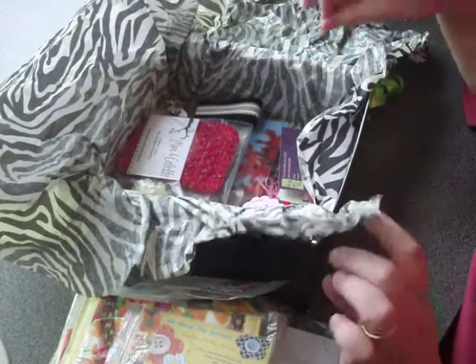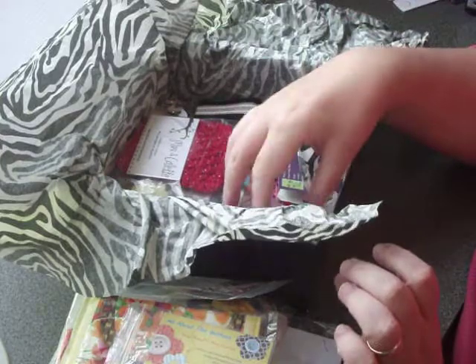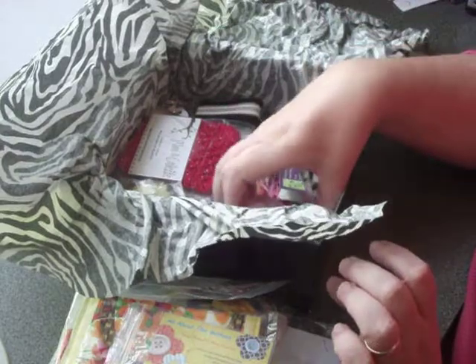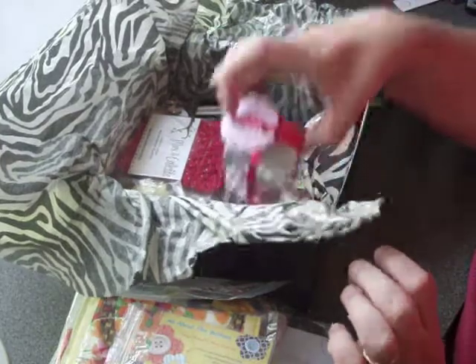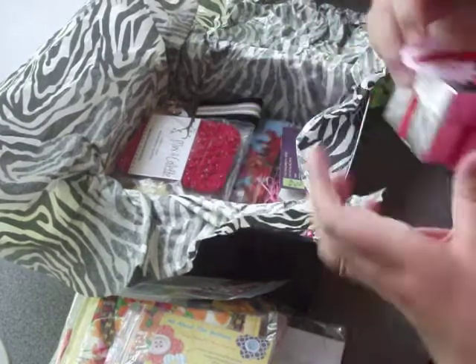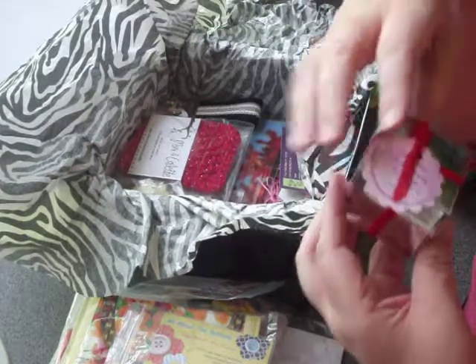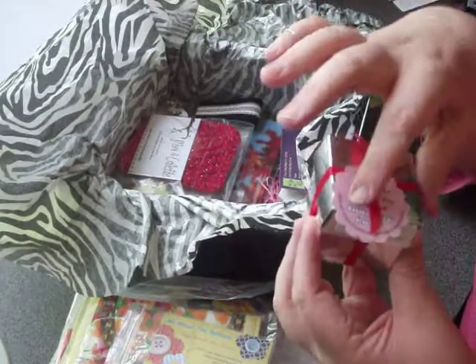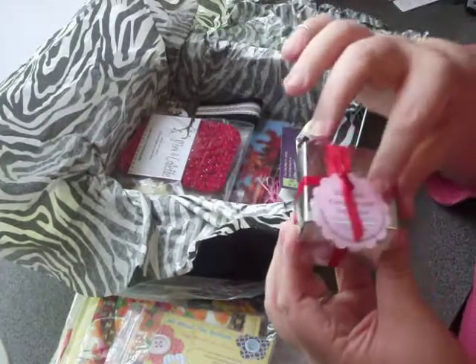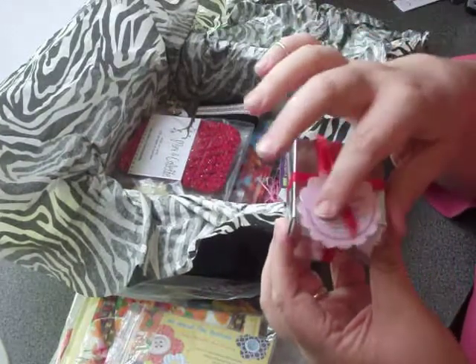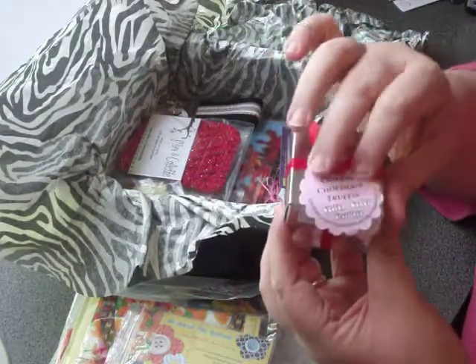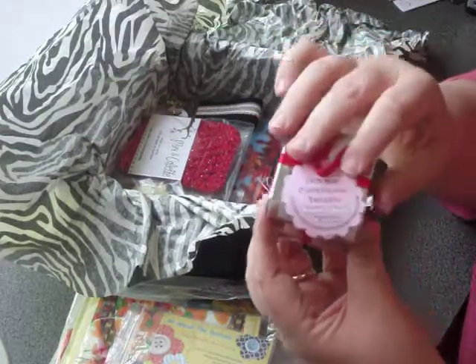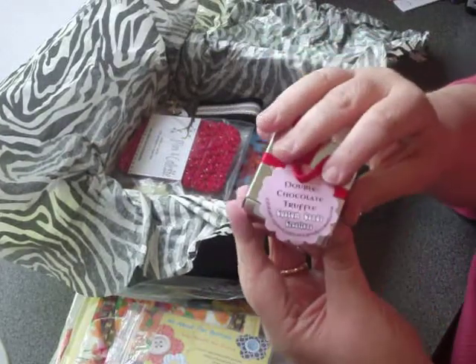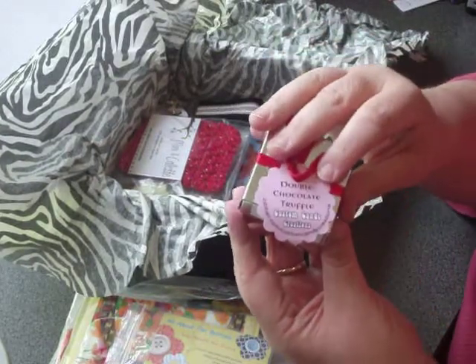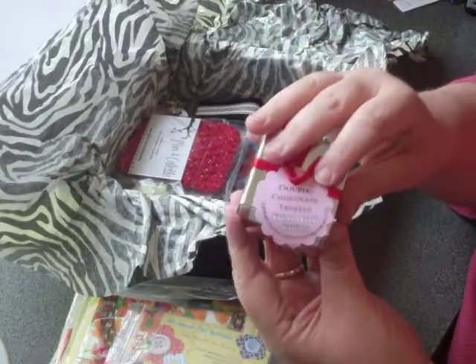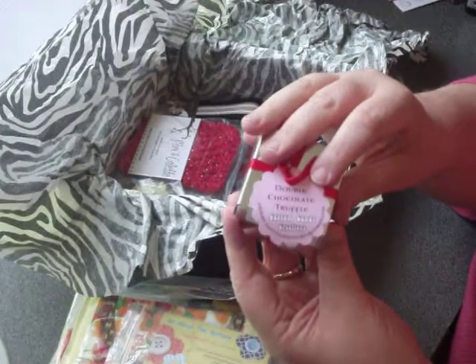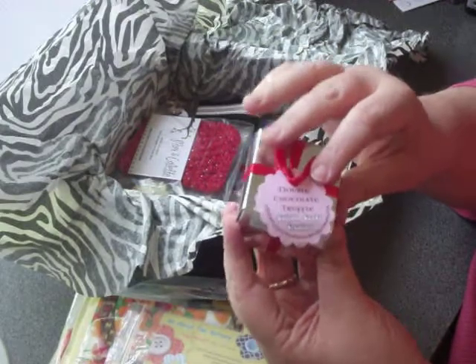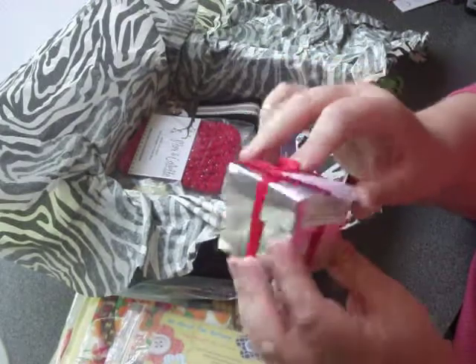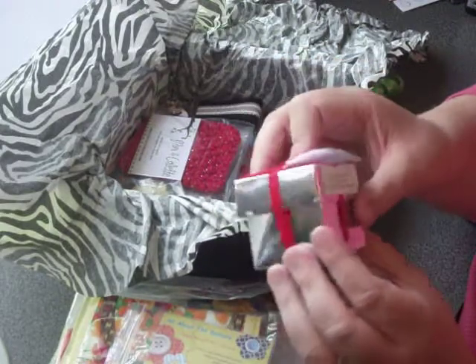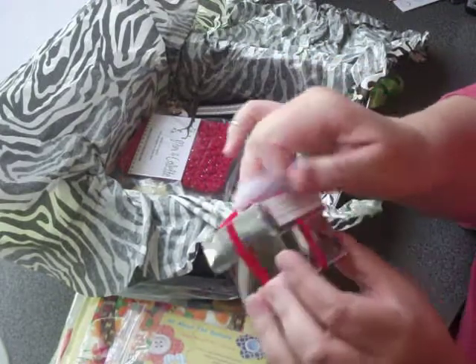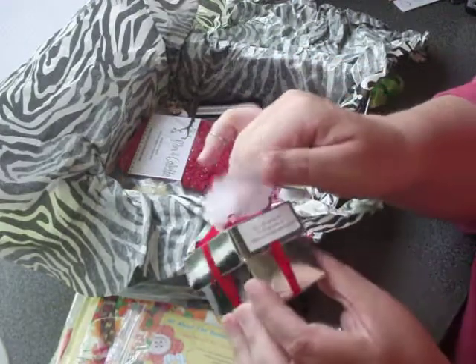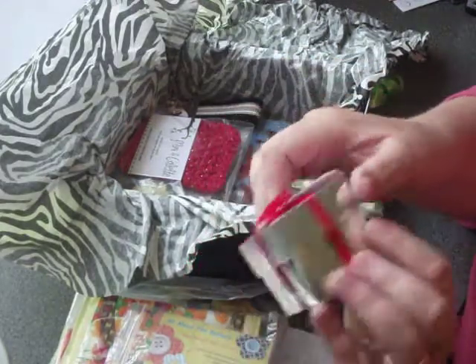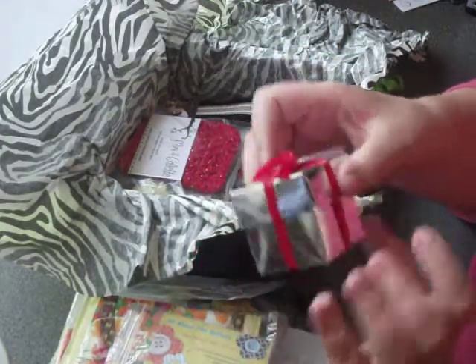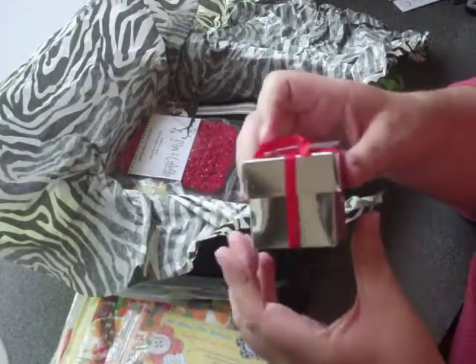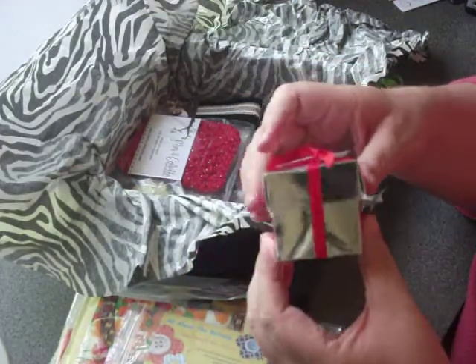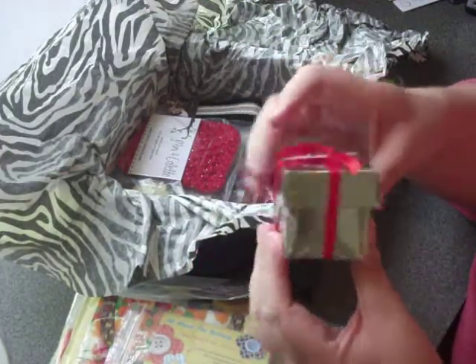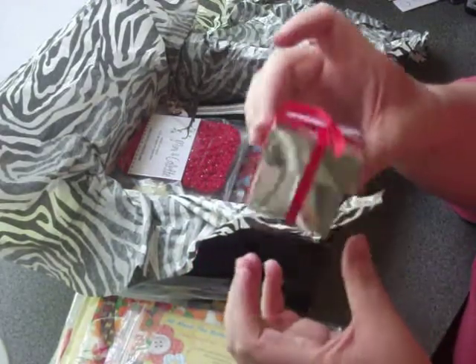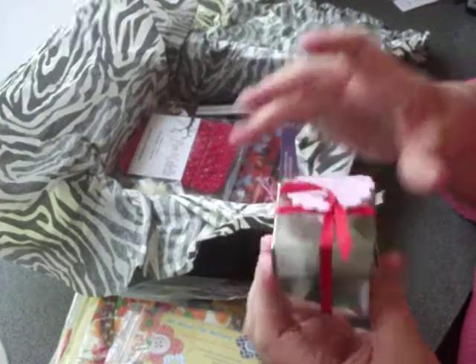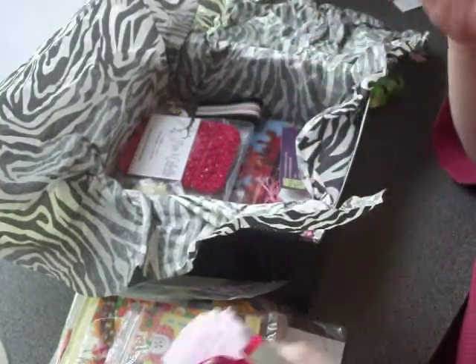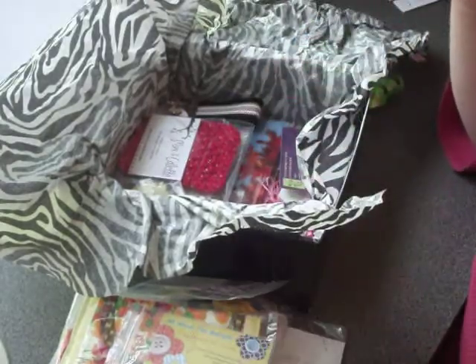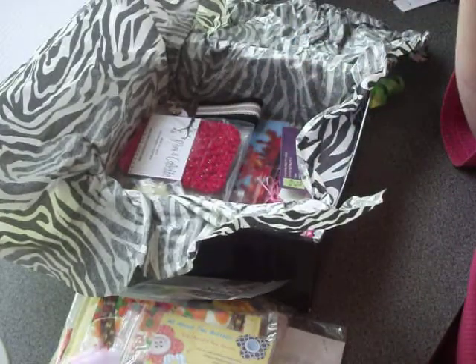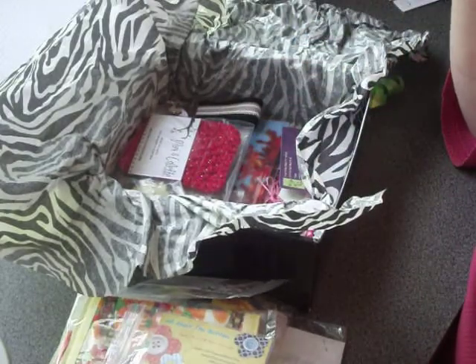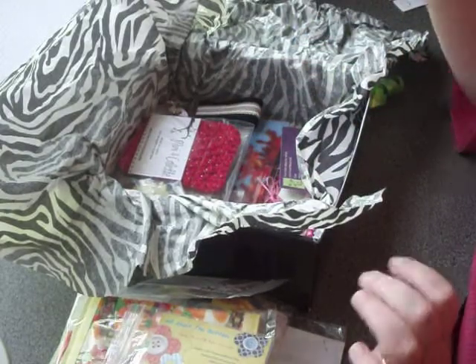We've got a dark chocolate truffle from Custom Candy Creations. She's also put a coupon on there — nice little box with some candy in it for you.